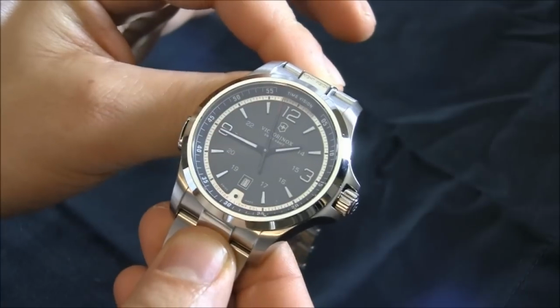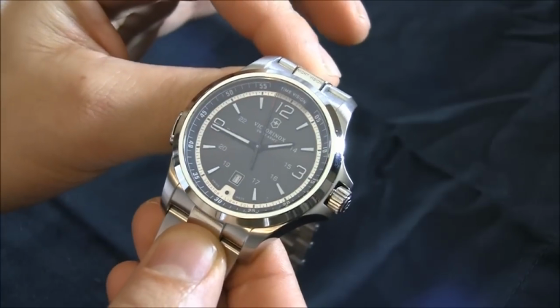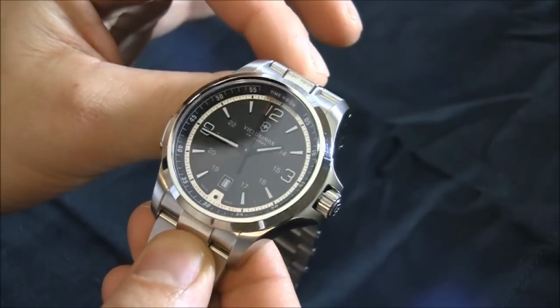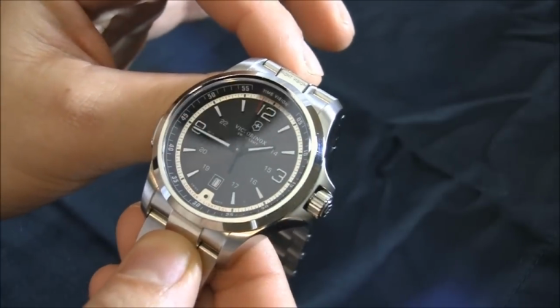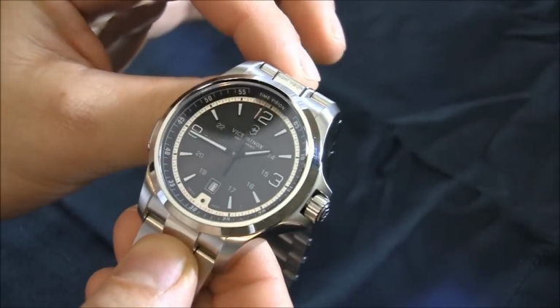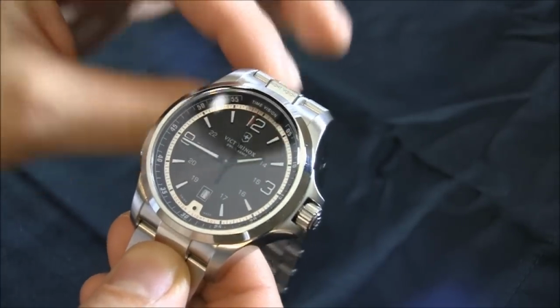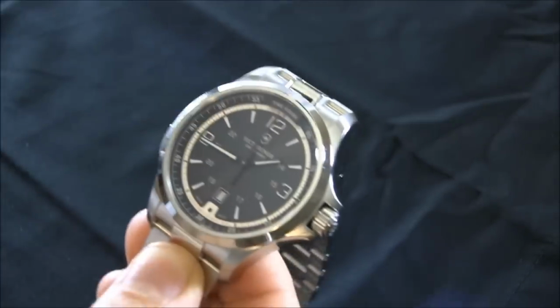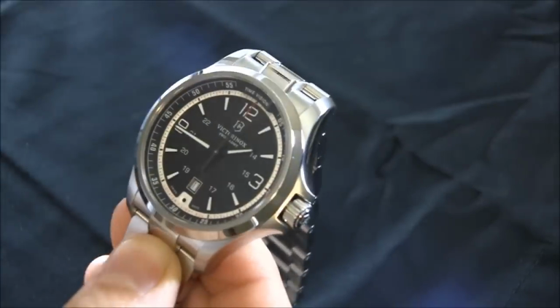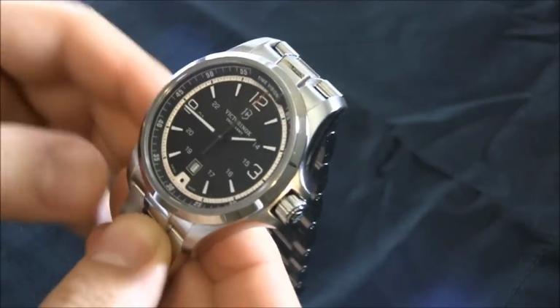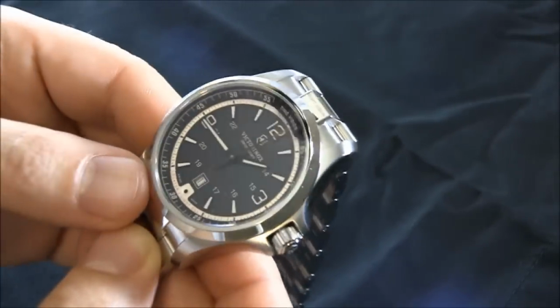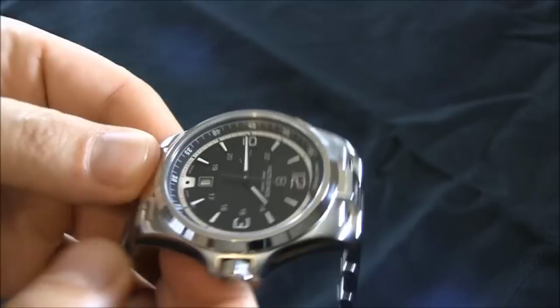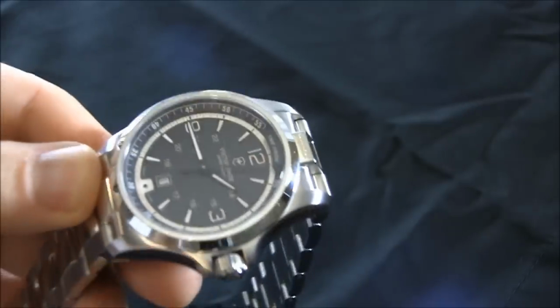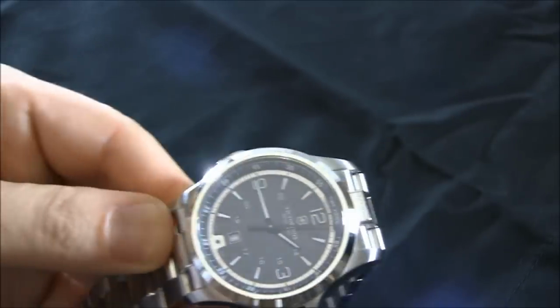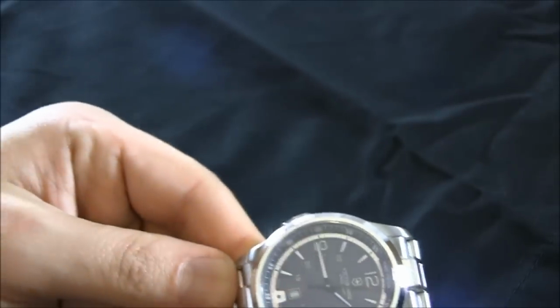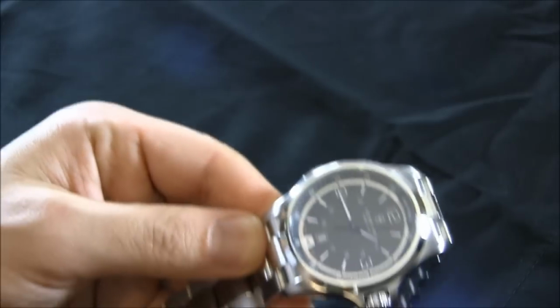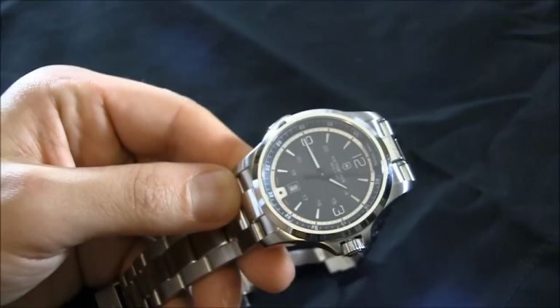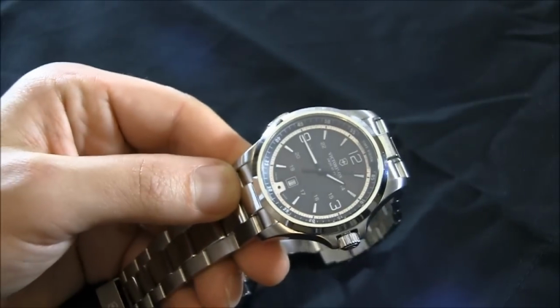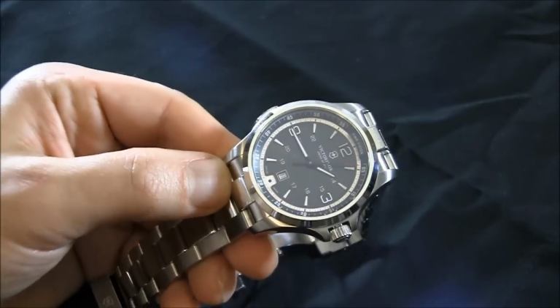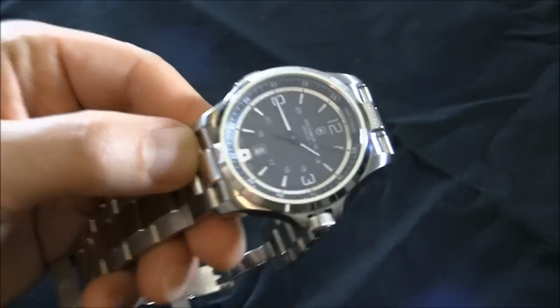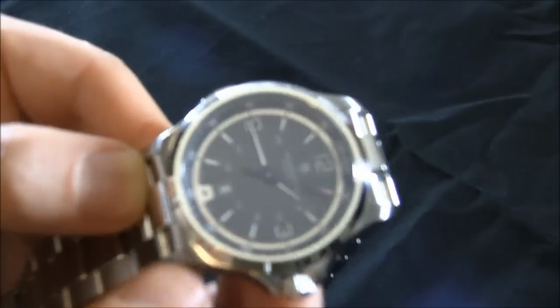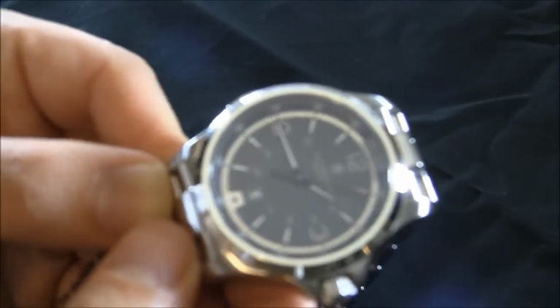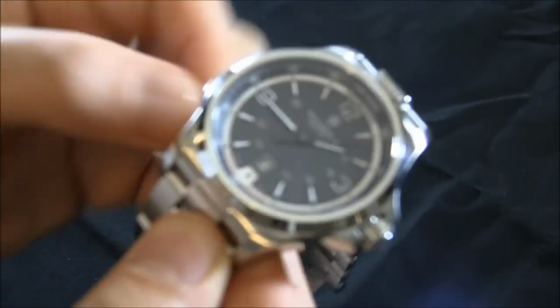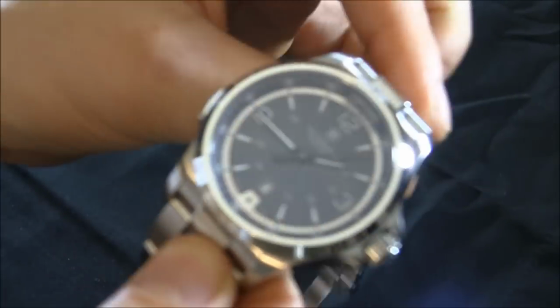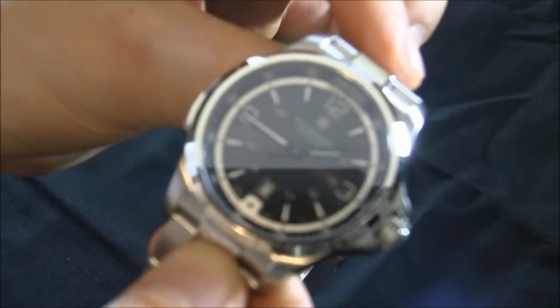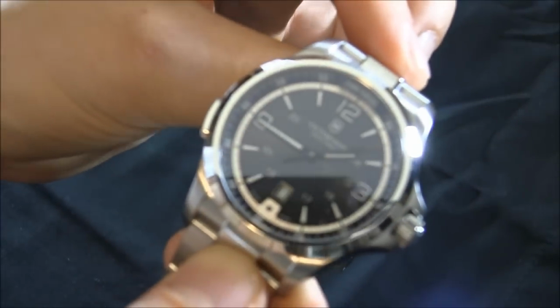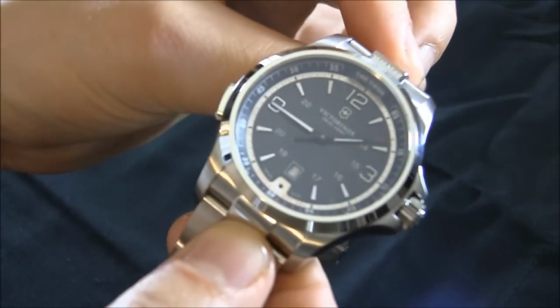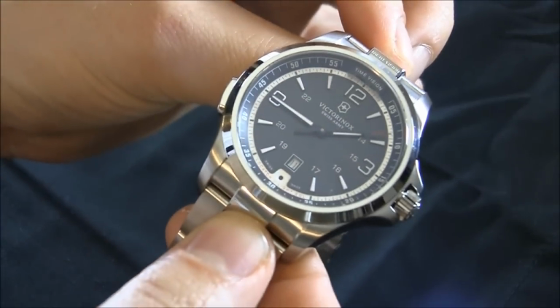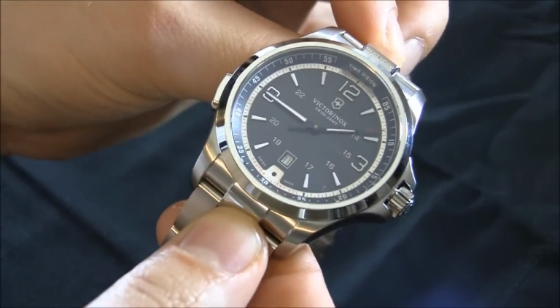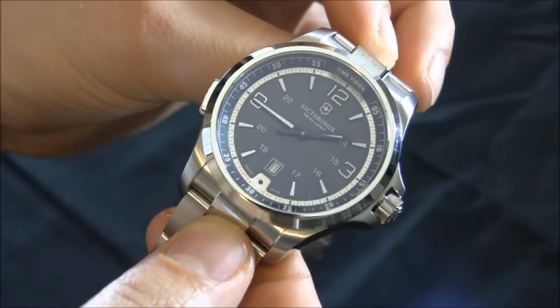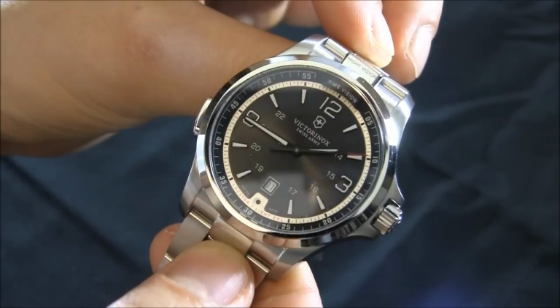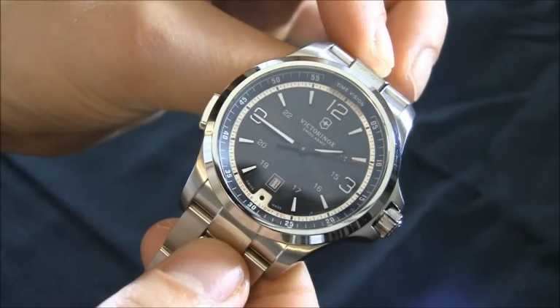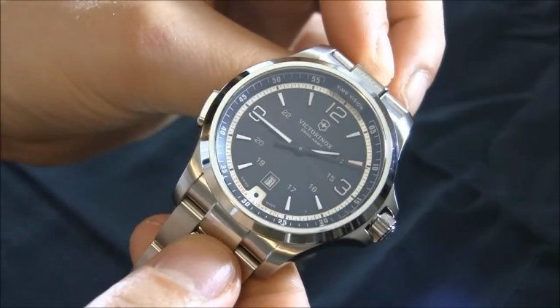Let's talk about the Ronda movement and the lighting. I believe there are two batteries in this watch — one battery is for the timekeeping mechanism and the other battery is for the lights.